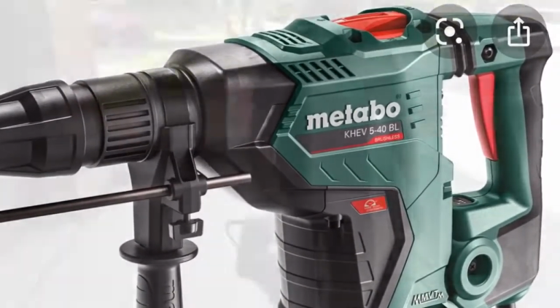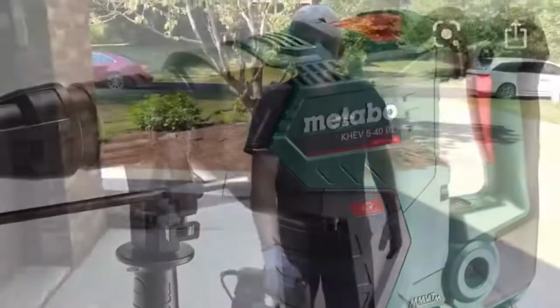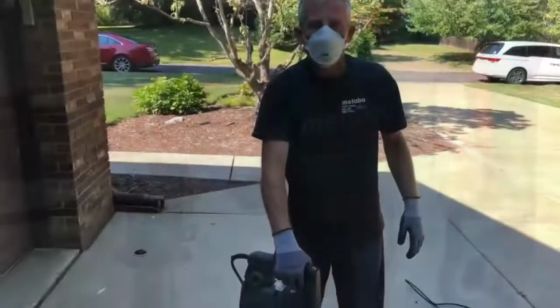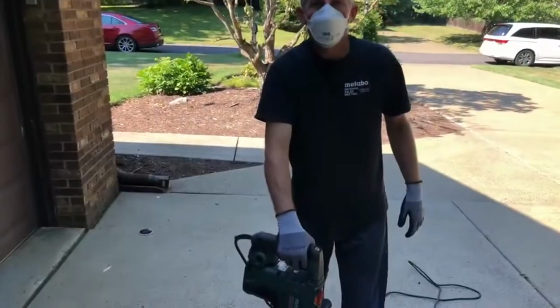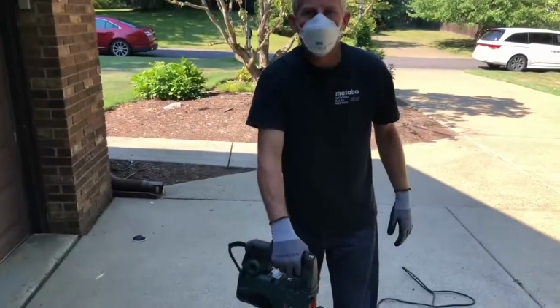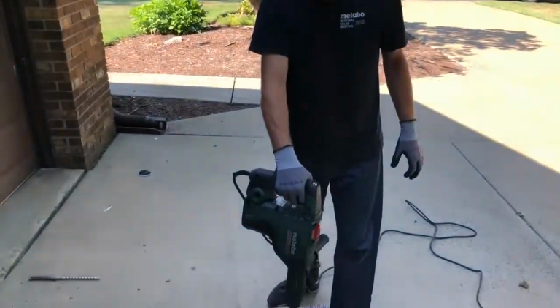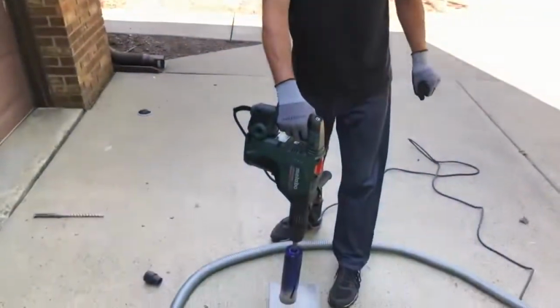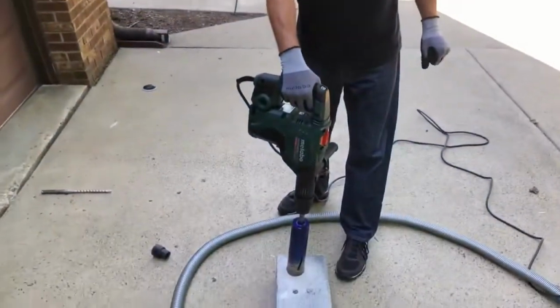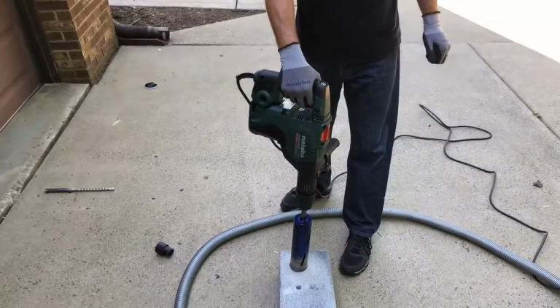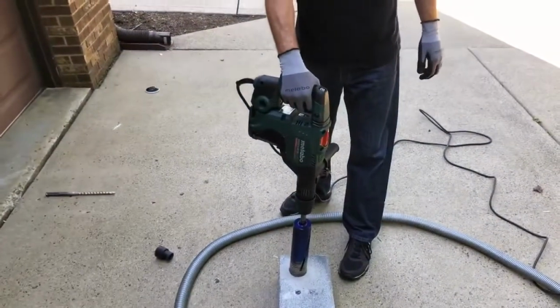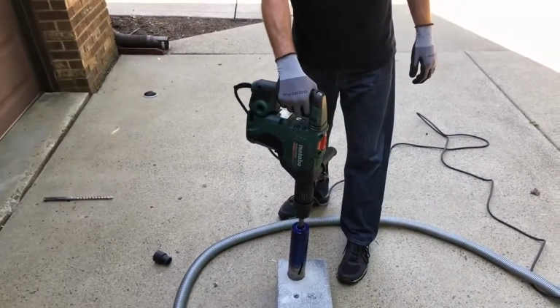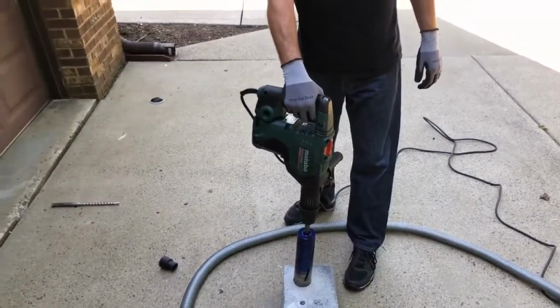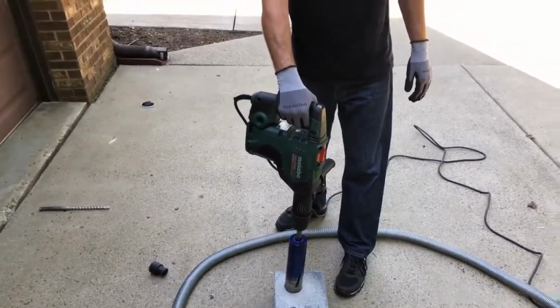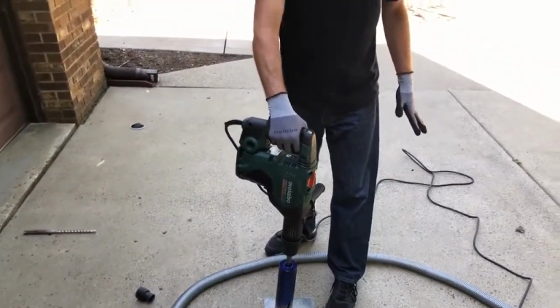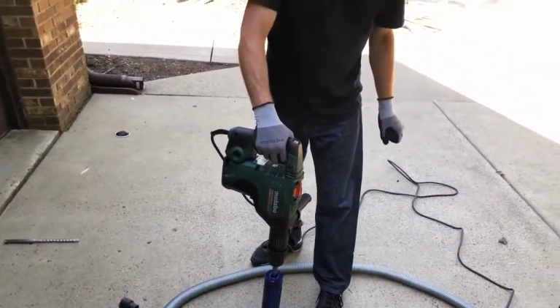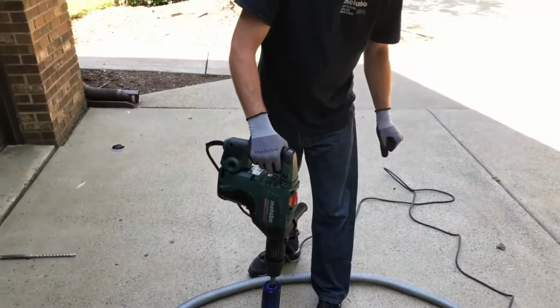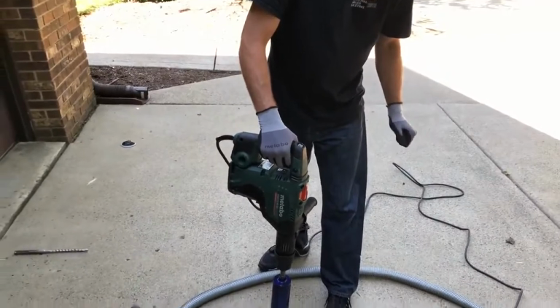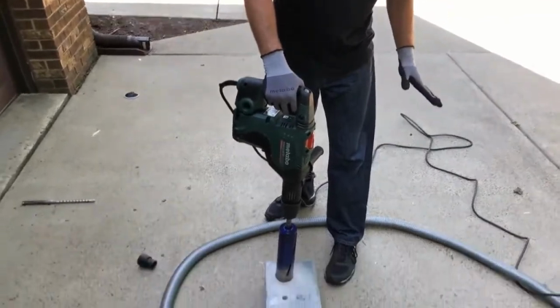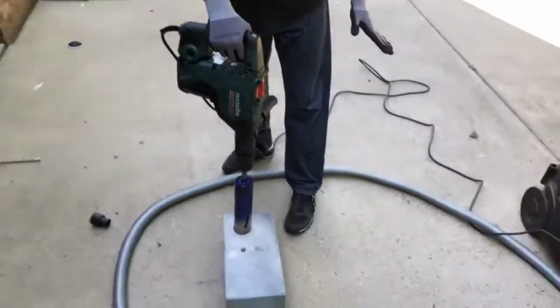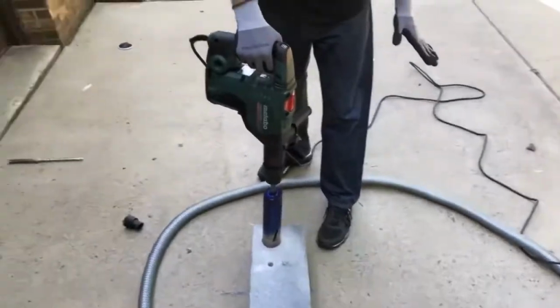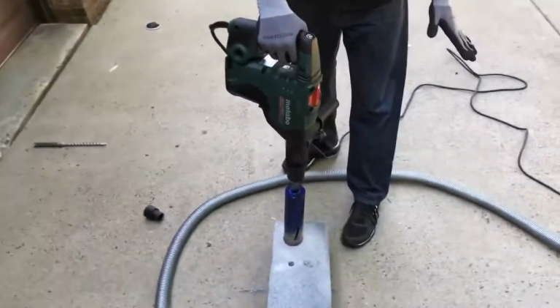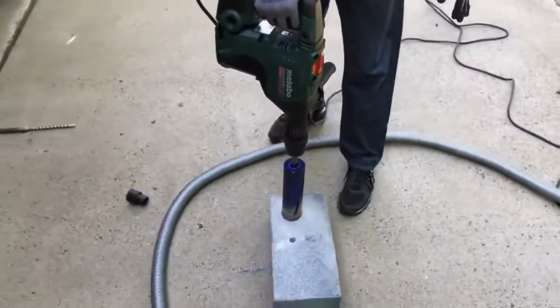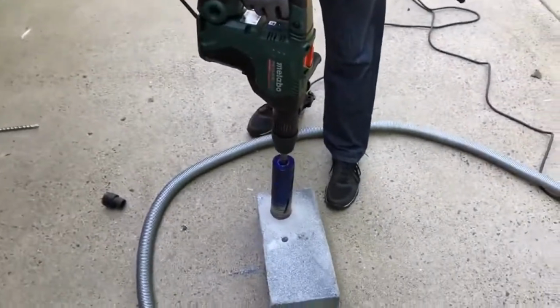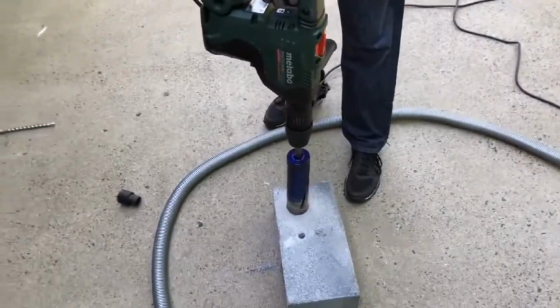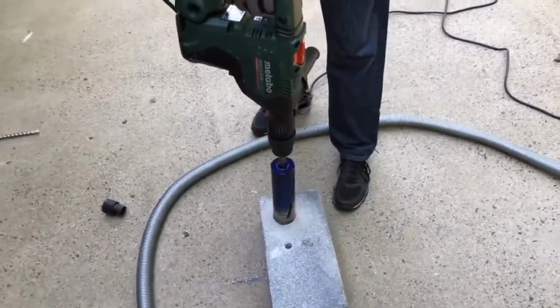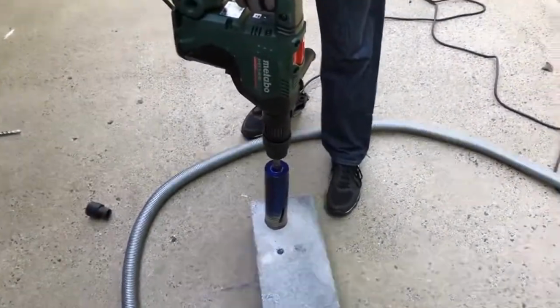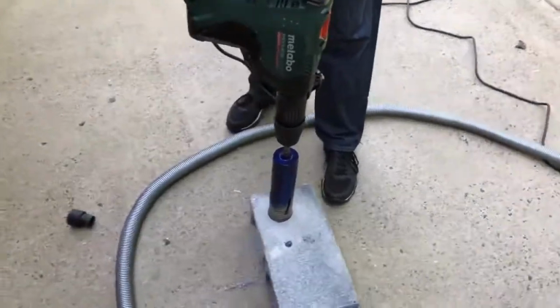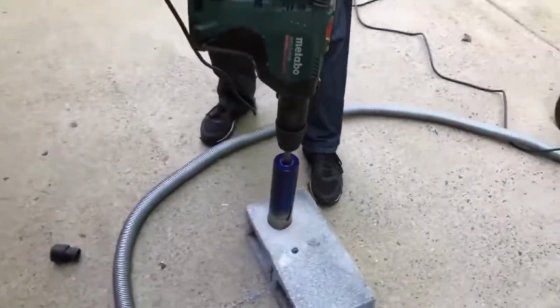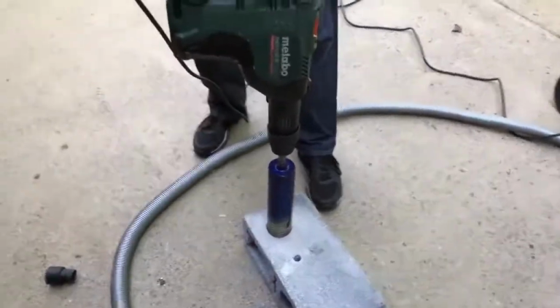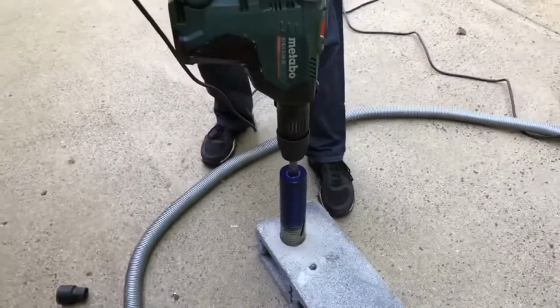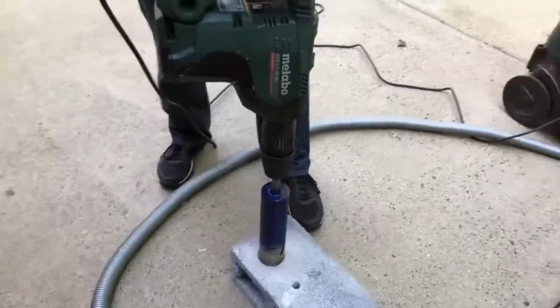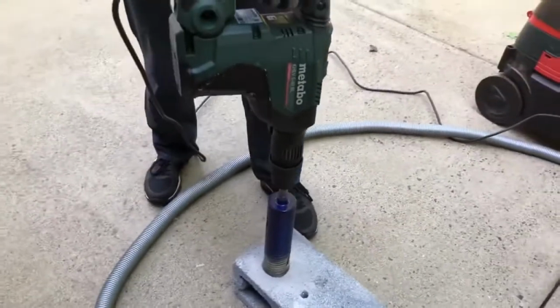All right, we're going to do a quick demo here. This is a C-34 Erics bit from Dytec on our new brushless rotary hammer without dust collection. Bob's going to show you how this thing works — you're going to see all the dust that this thing produces. Go ahead, Bob.